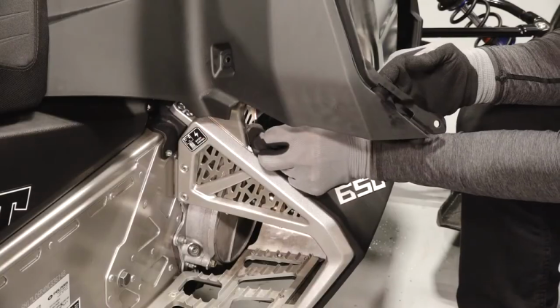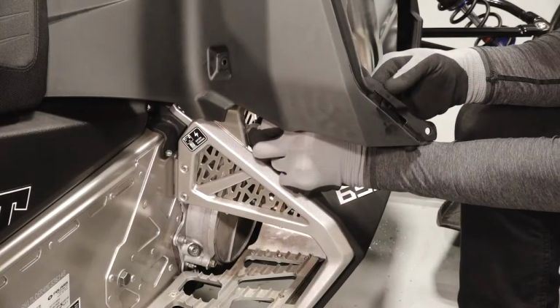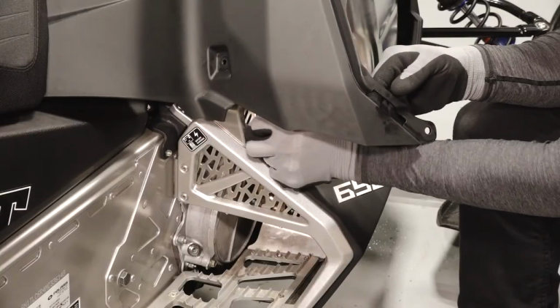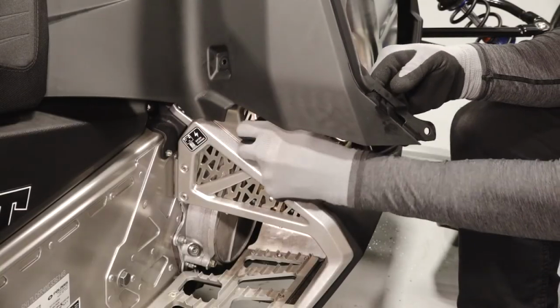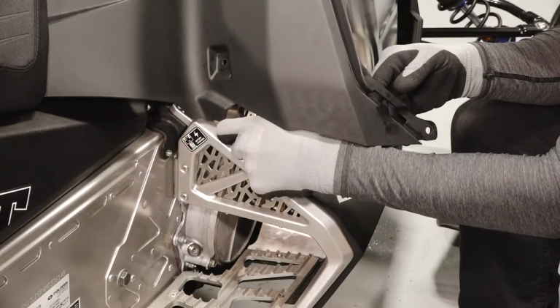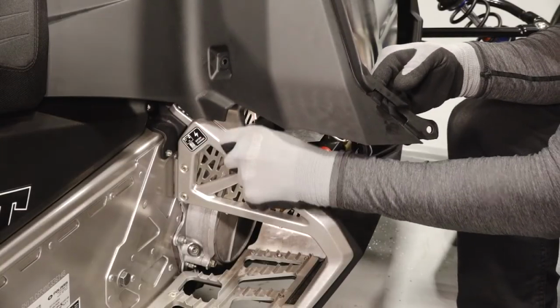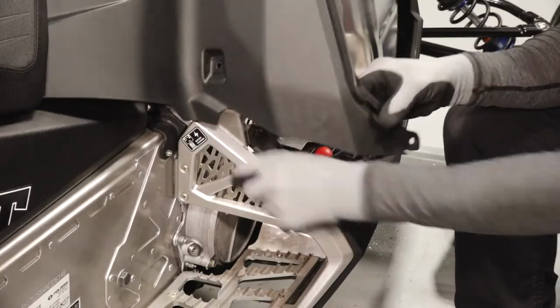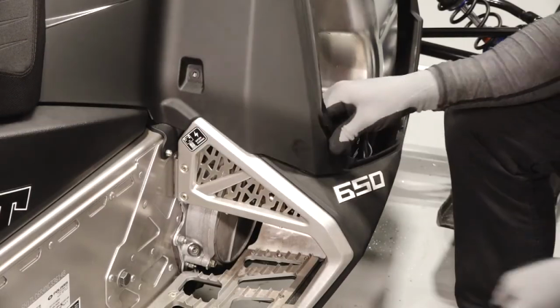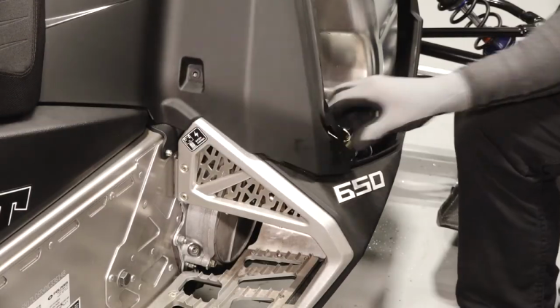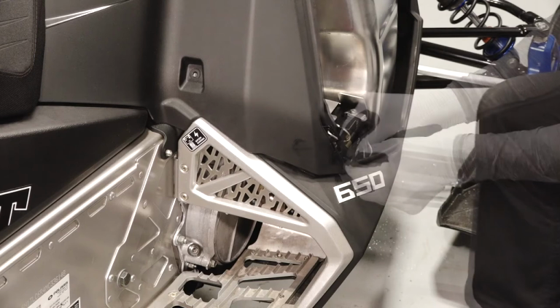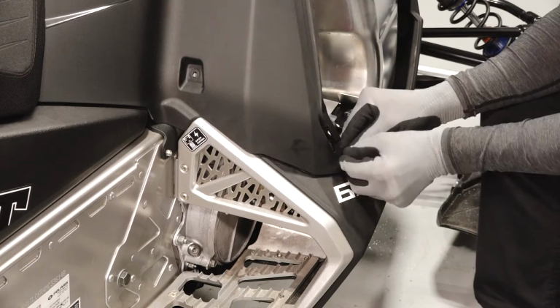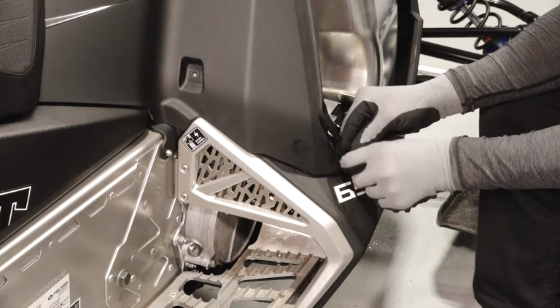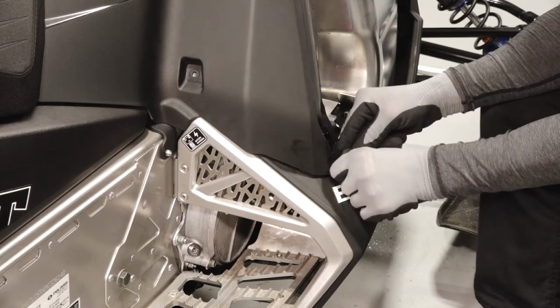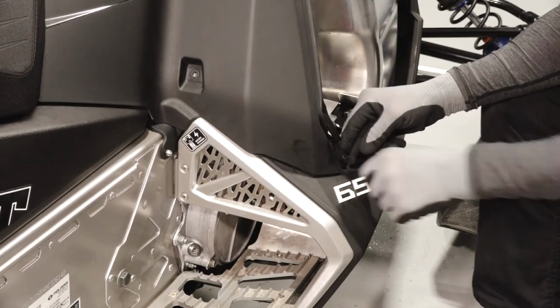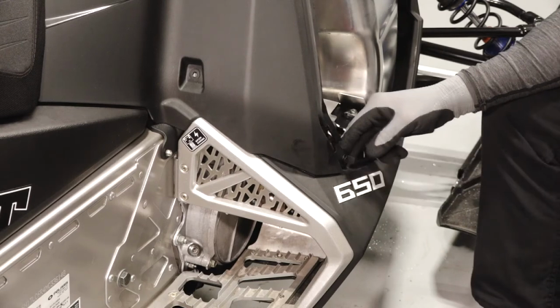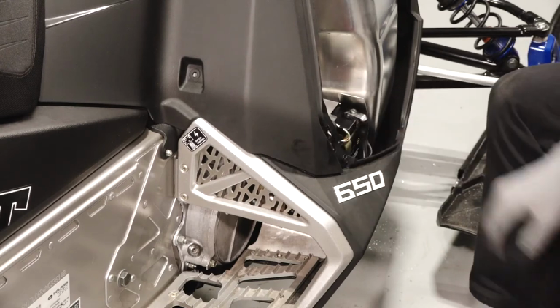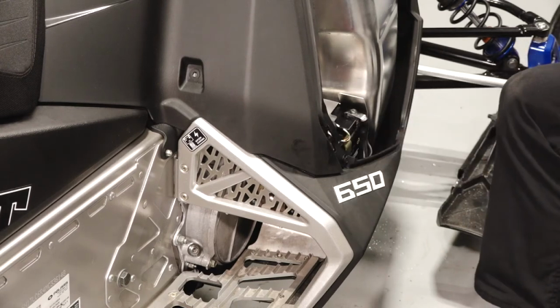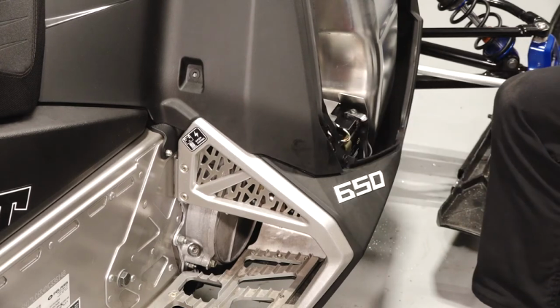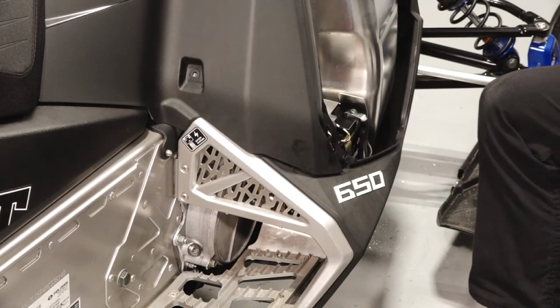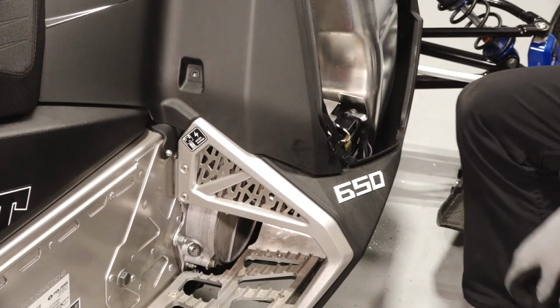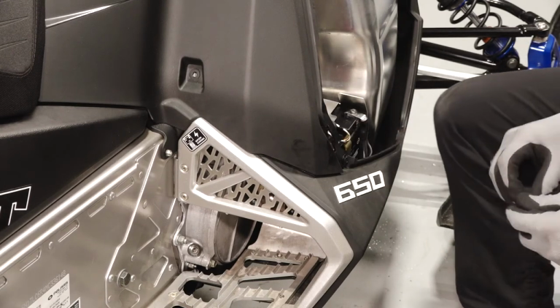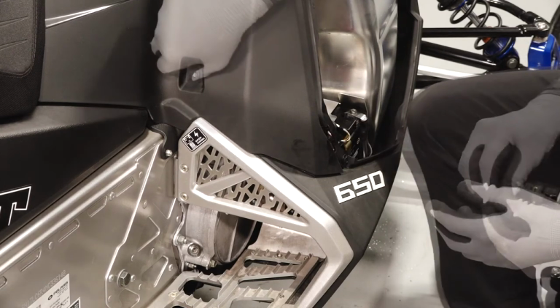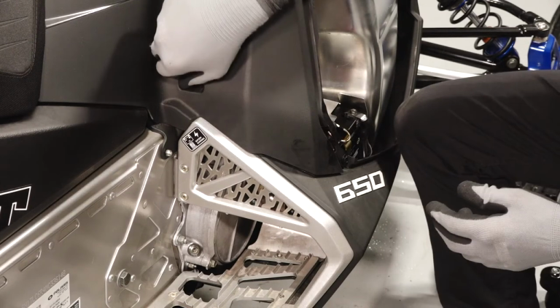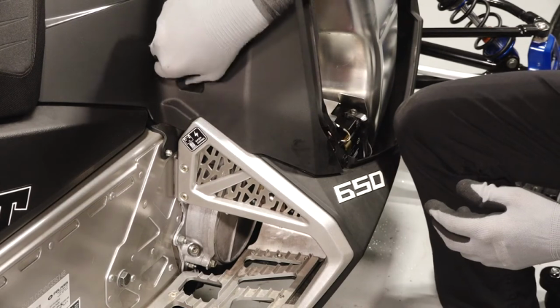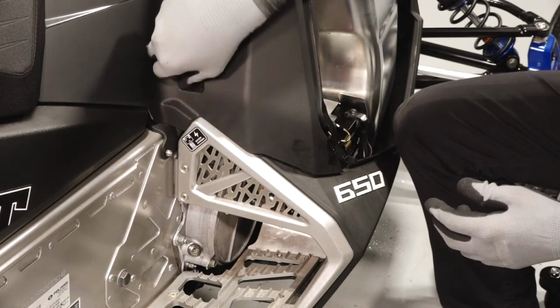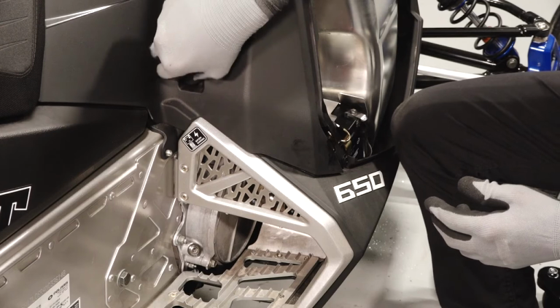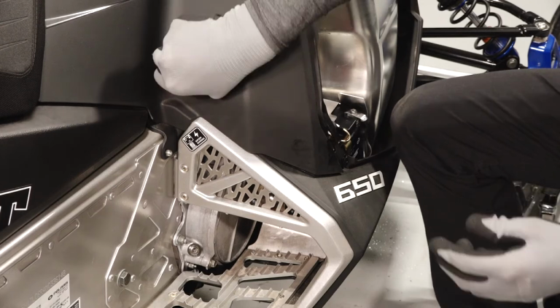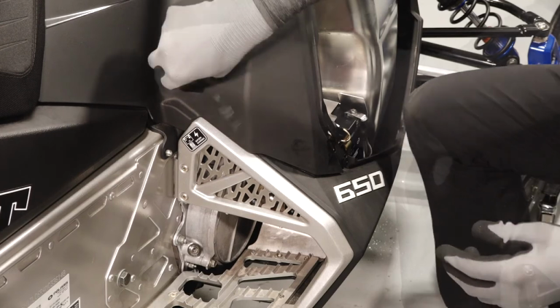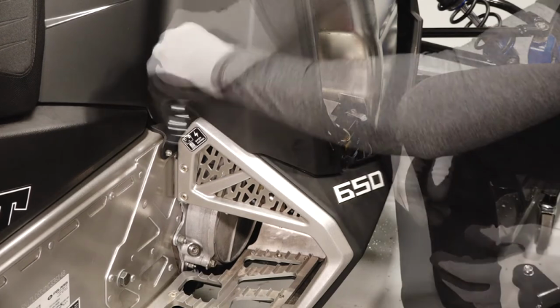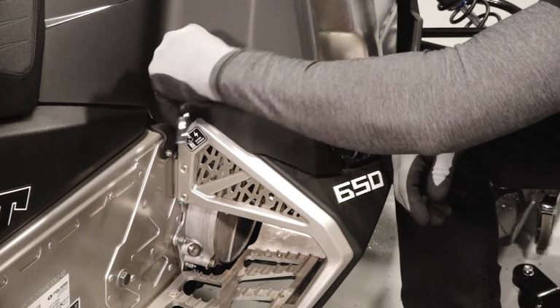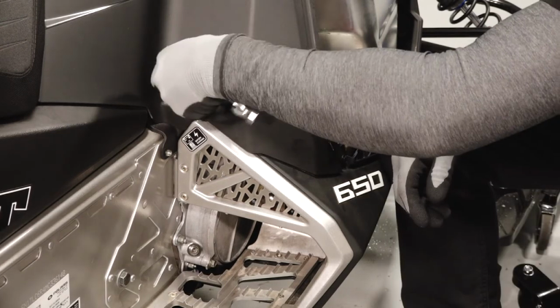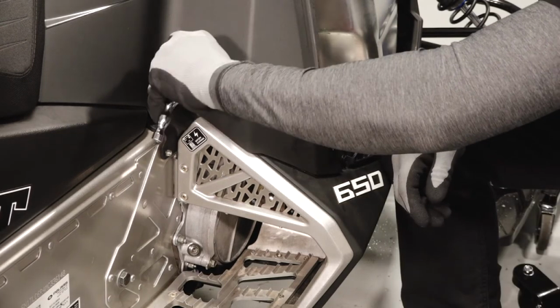Next, reinstall the push rivet underneath the console. Then, install the push rivet on the lower right portion of the console. Also, reinstall the lower console fastener and torque until fully seated.